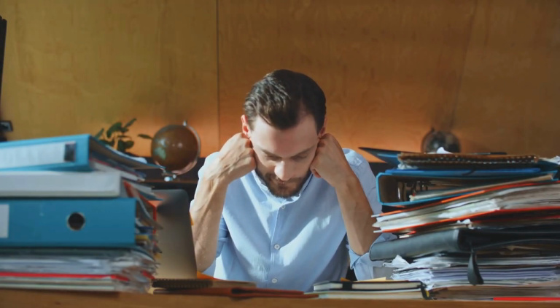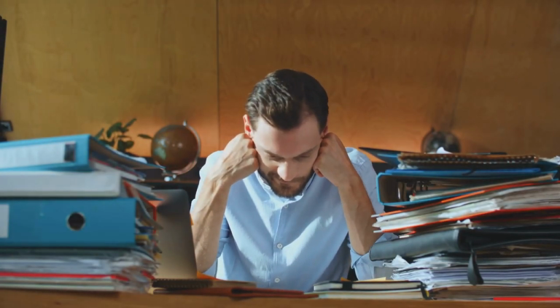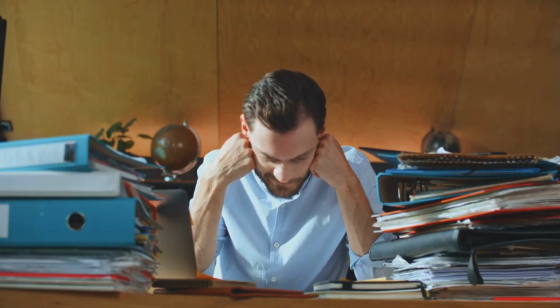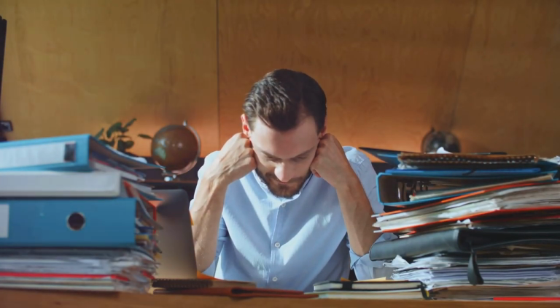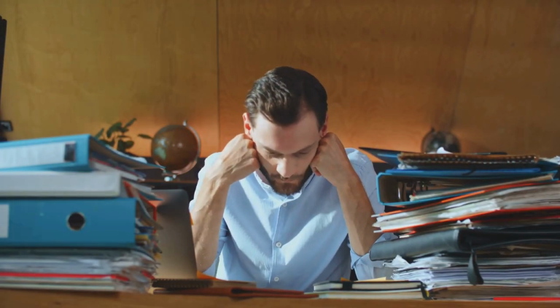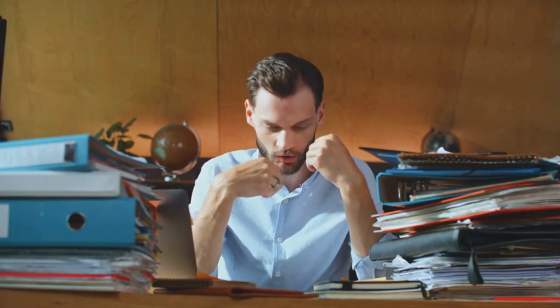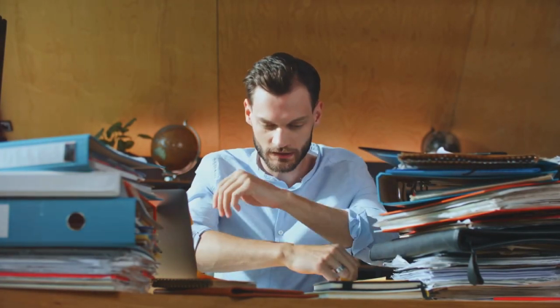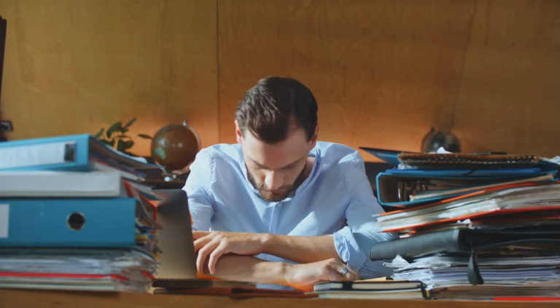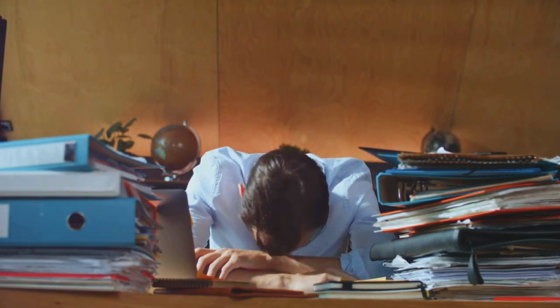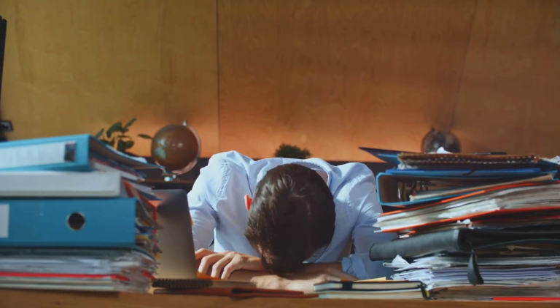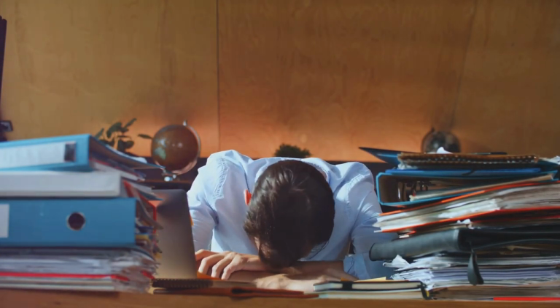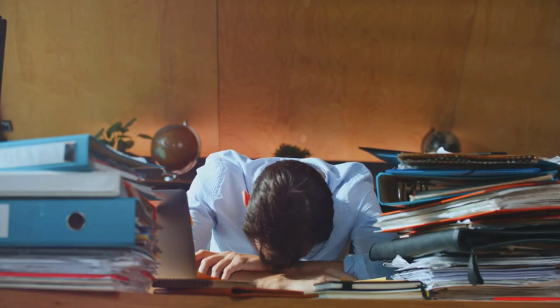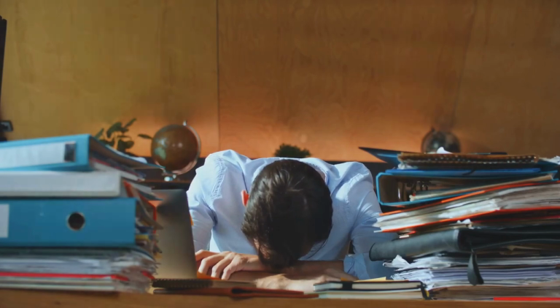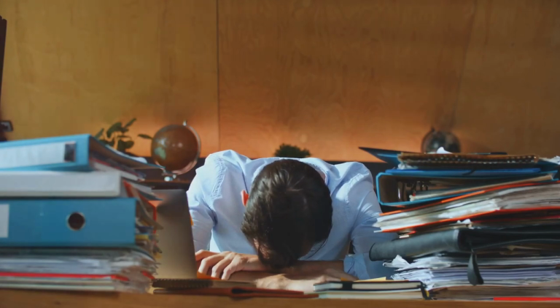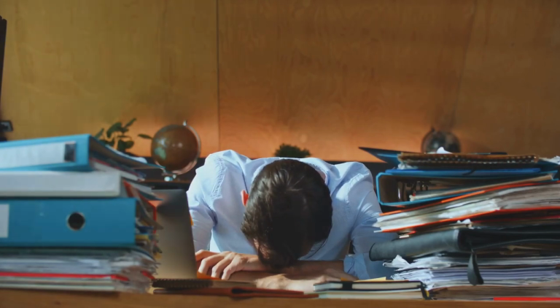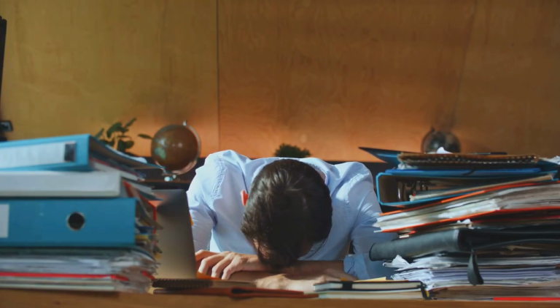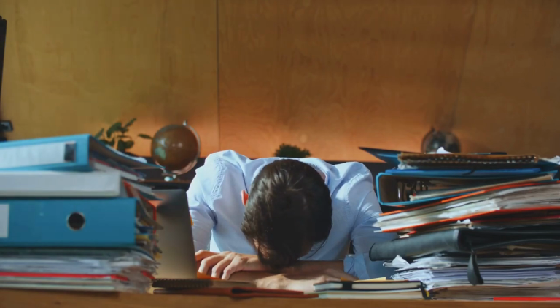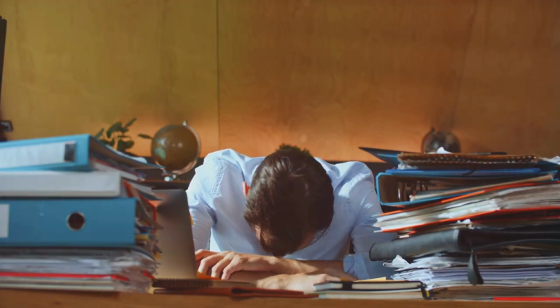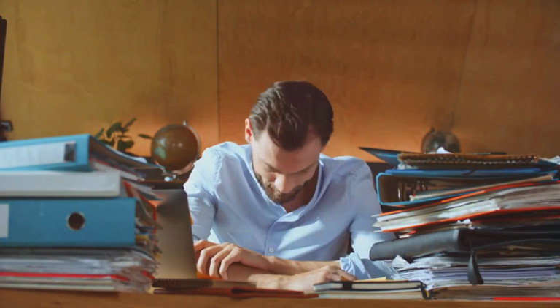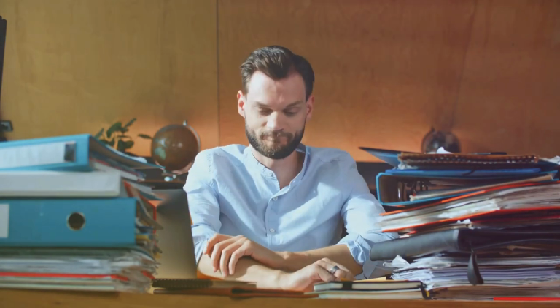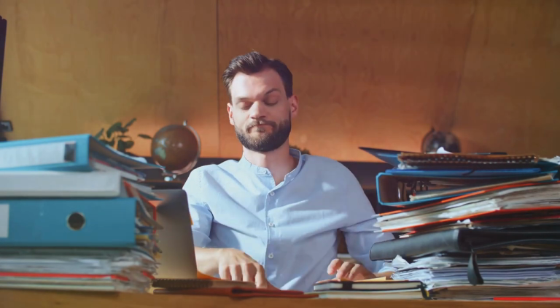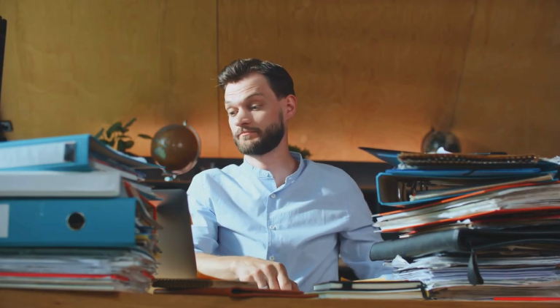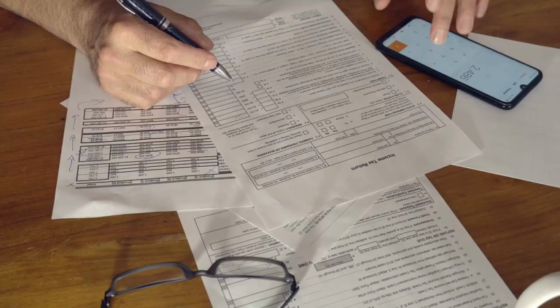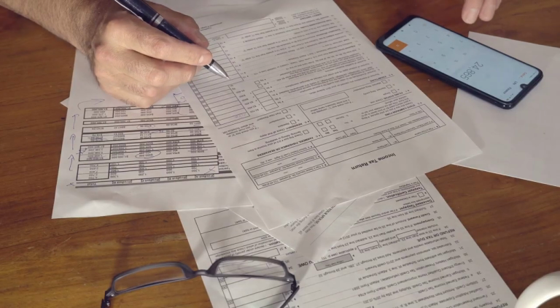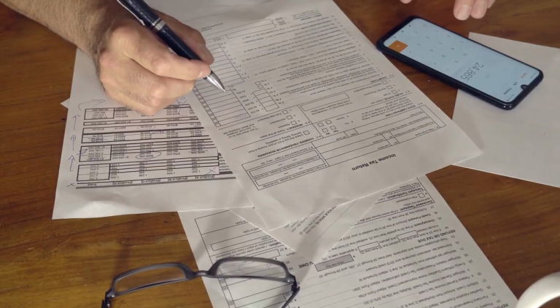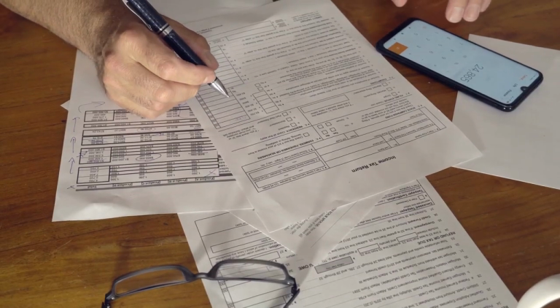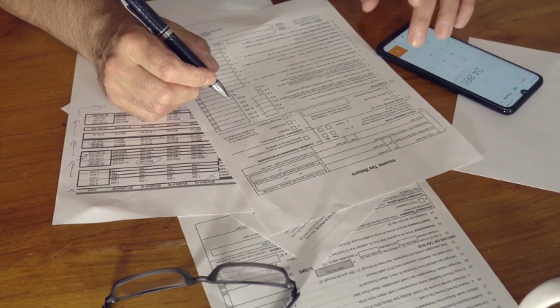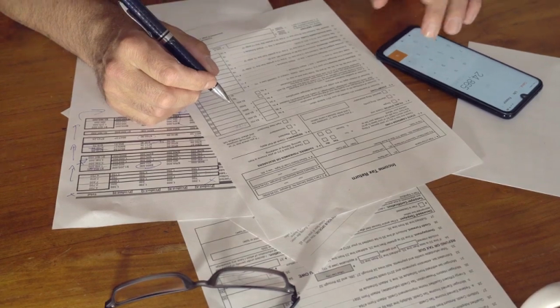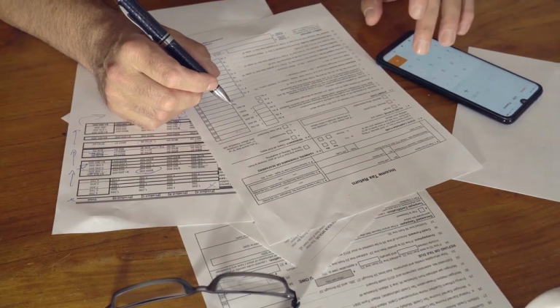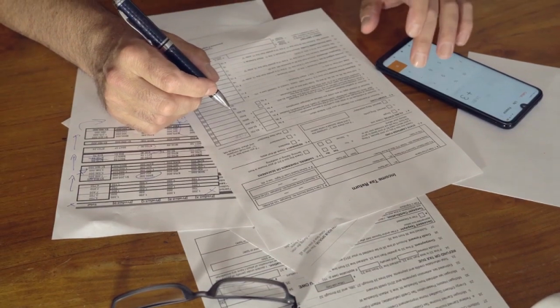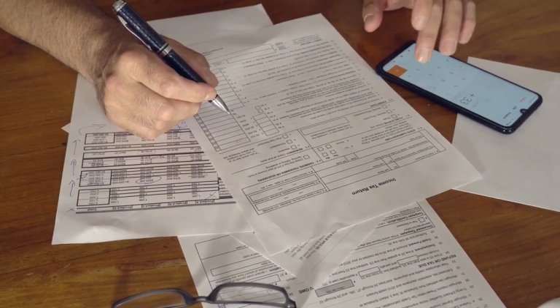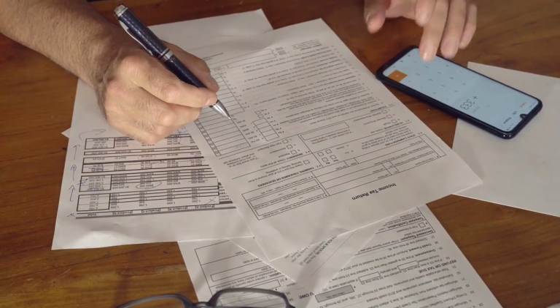But with CoinLedger, you get automated tax reports and seamless integration with popular tax platforms. Say goodbye to confusion and hello to peace of mind.